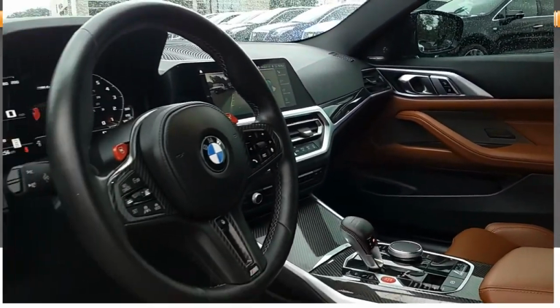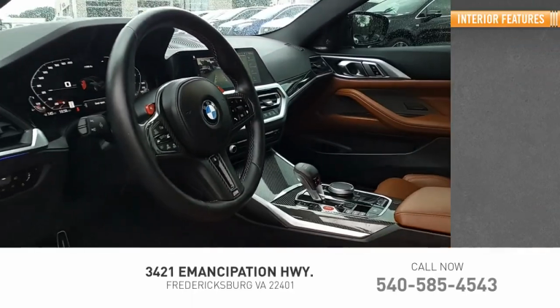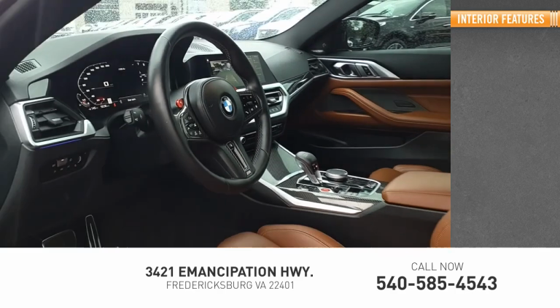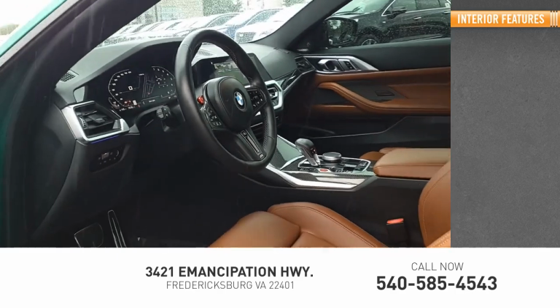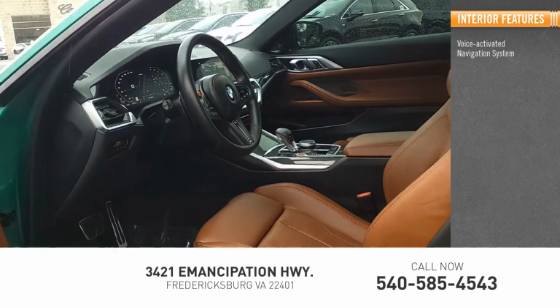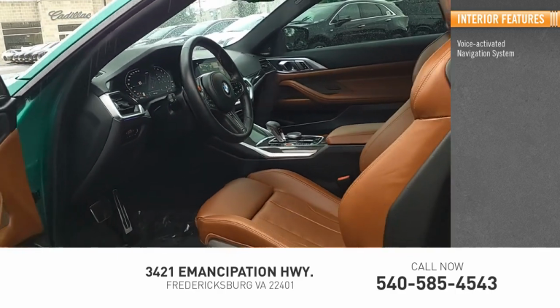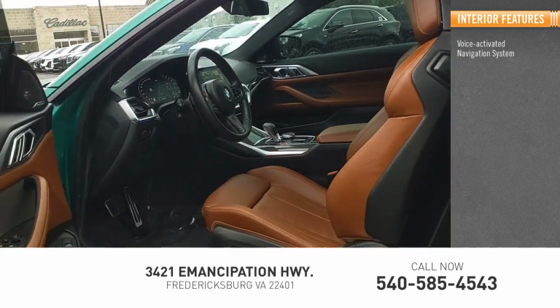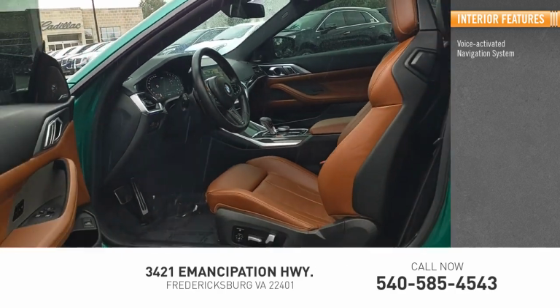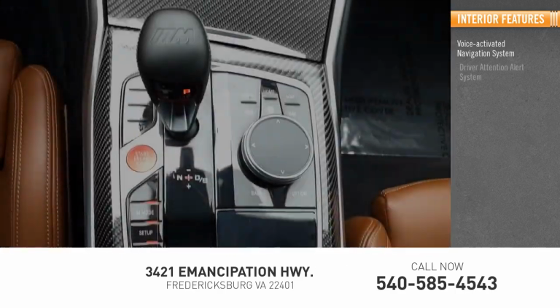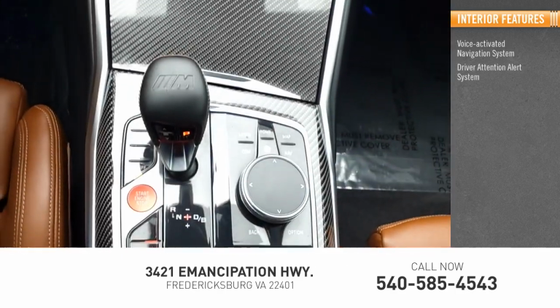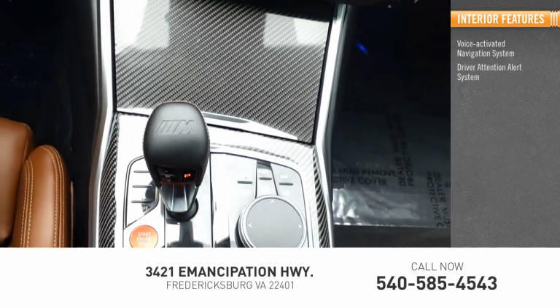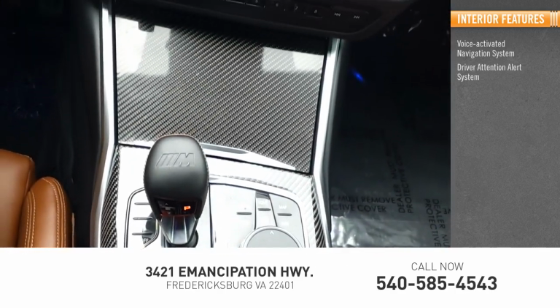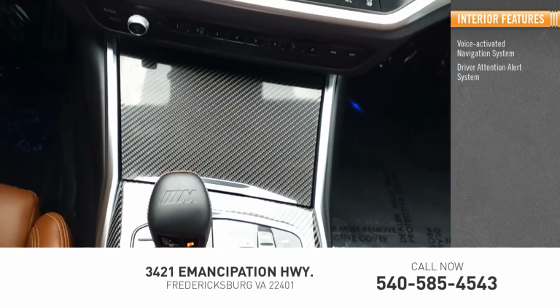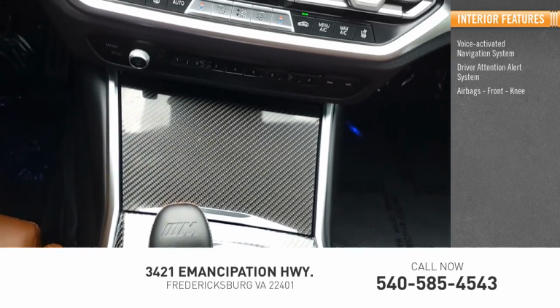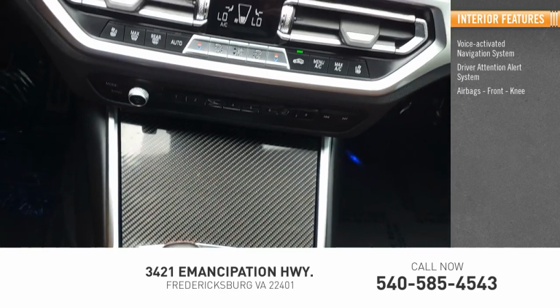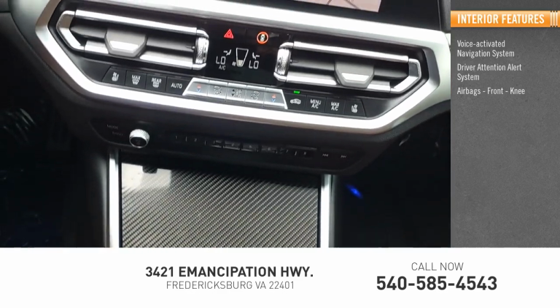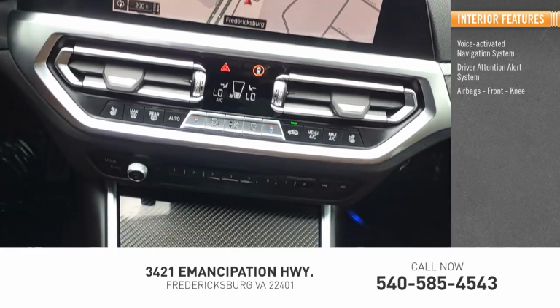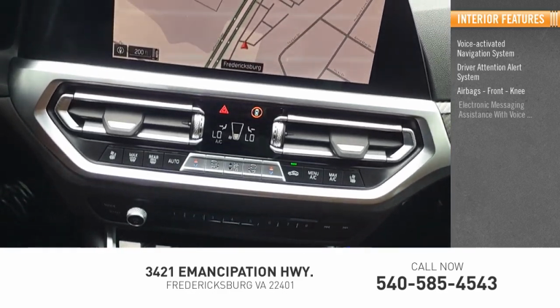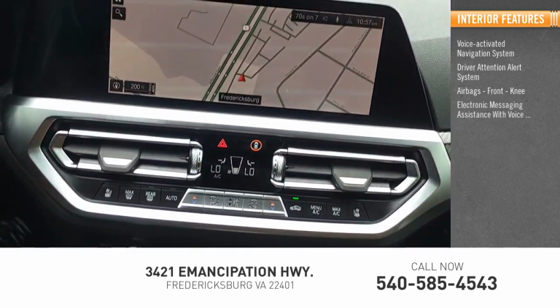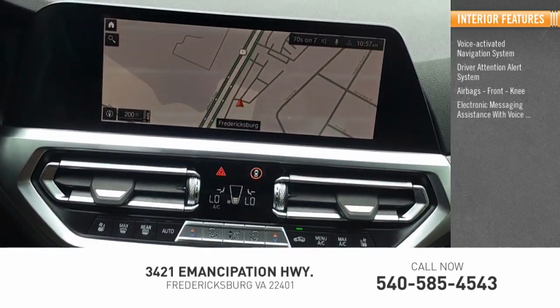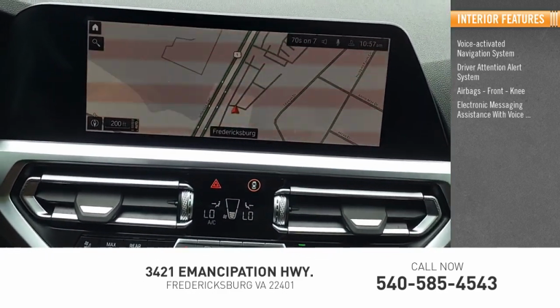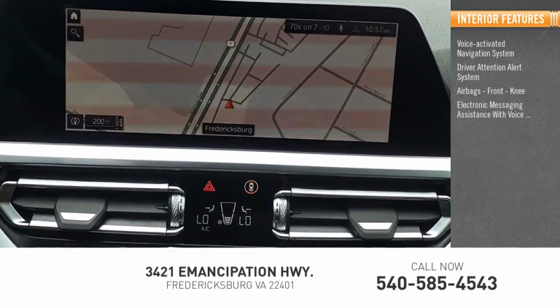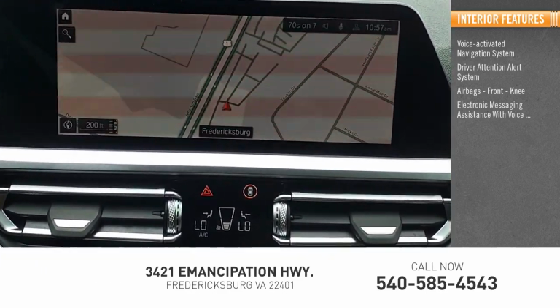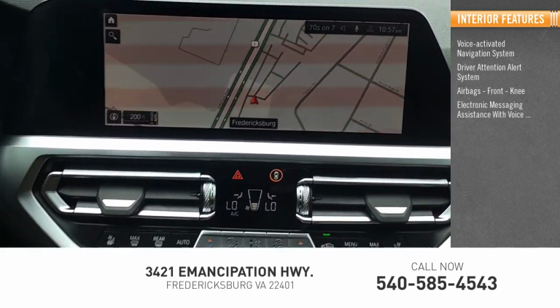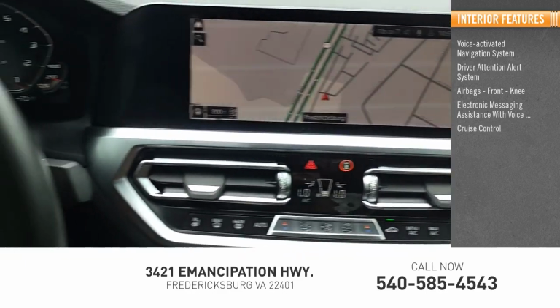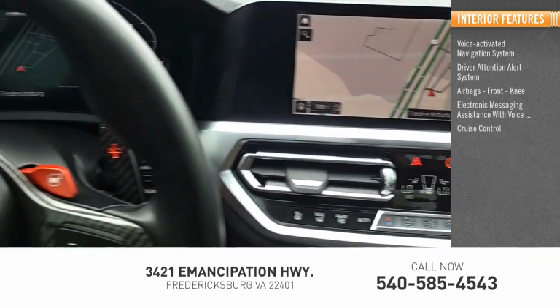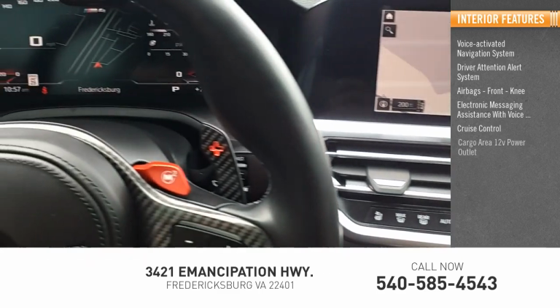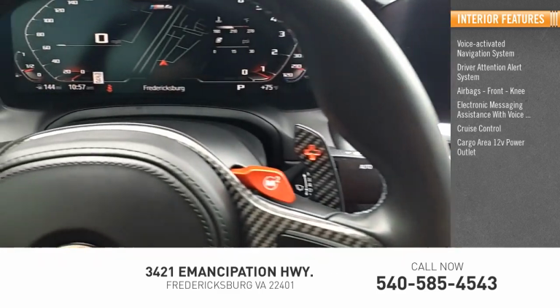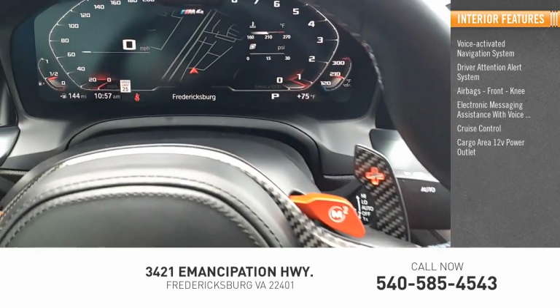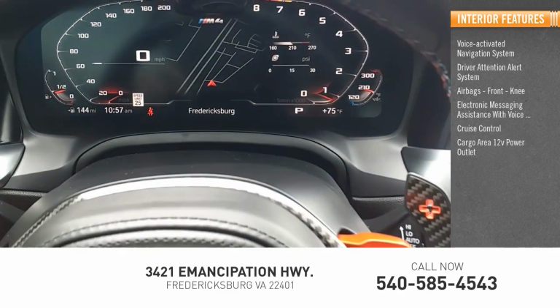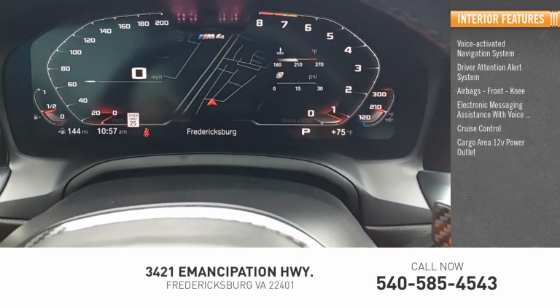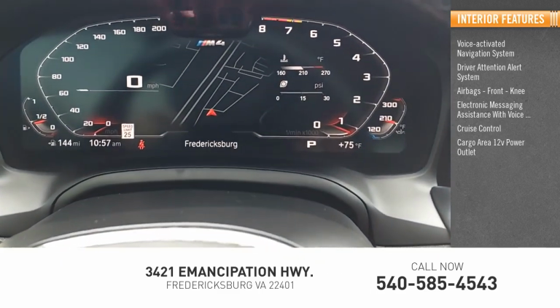Inside you'll find voice-activated navigation system, driver attention alert system, airbags front and knee, electronic messaging assistance with voice recognition, cruise control, cargo area 12-volt power outlet.